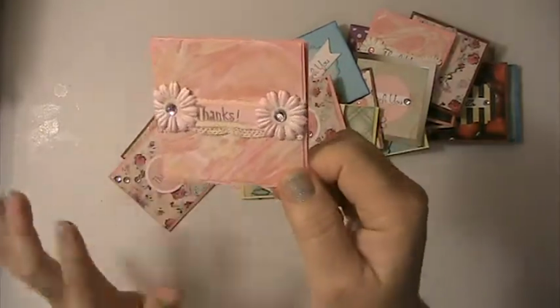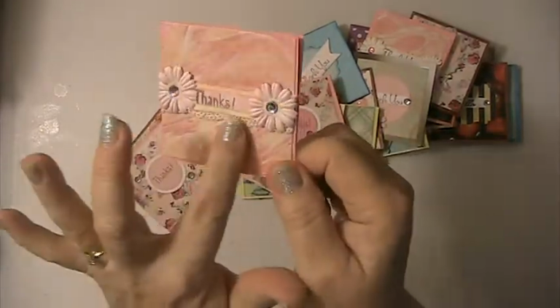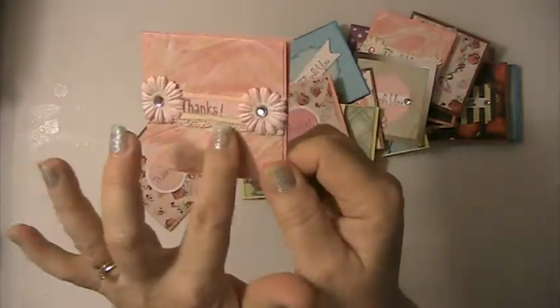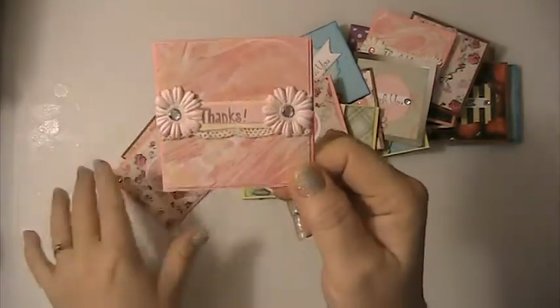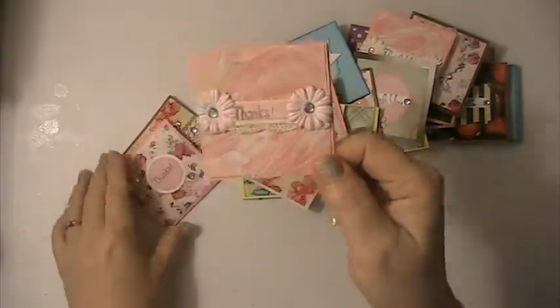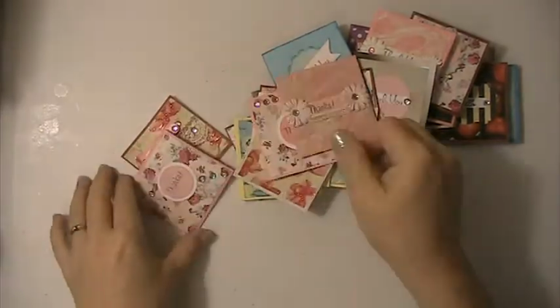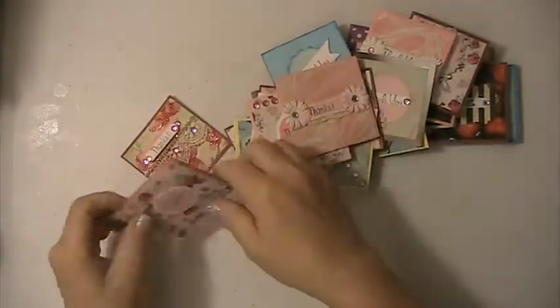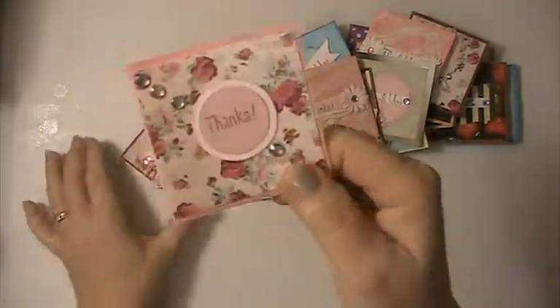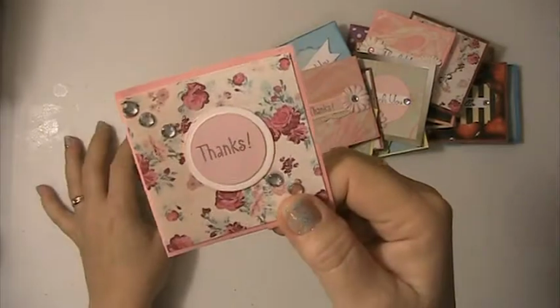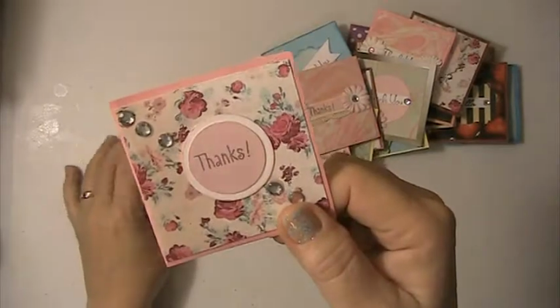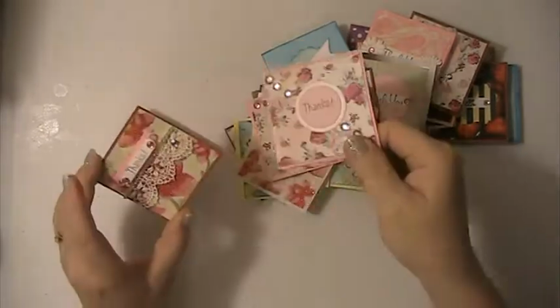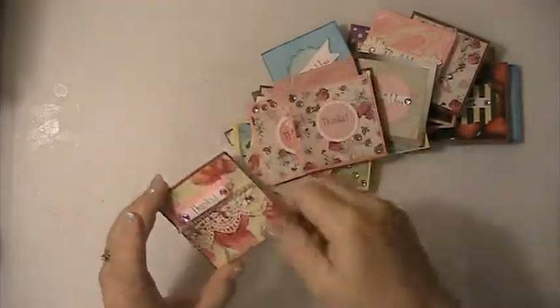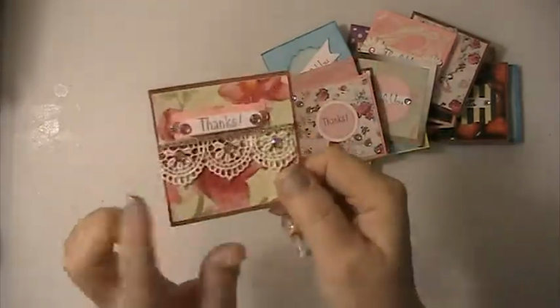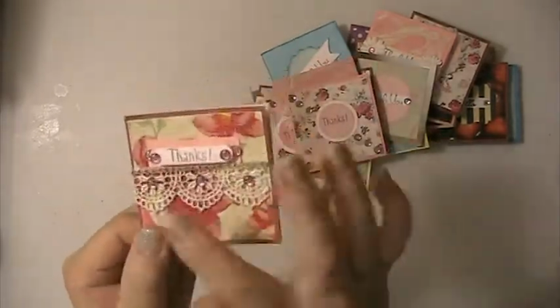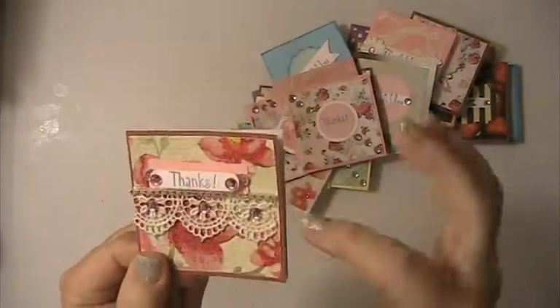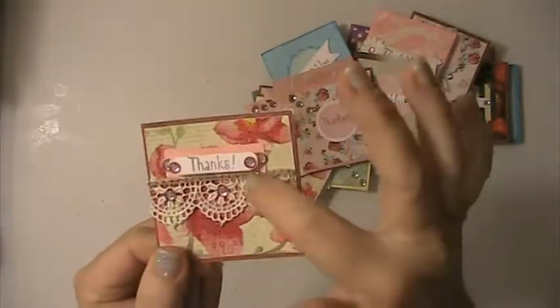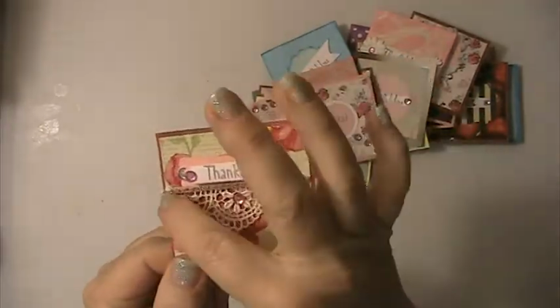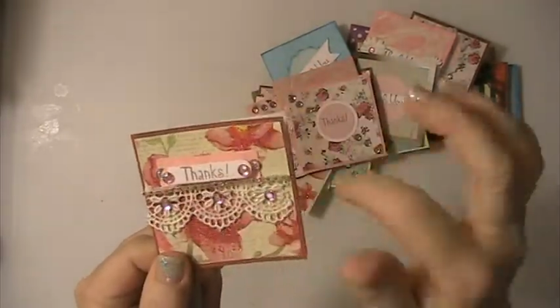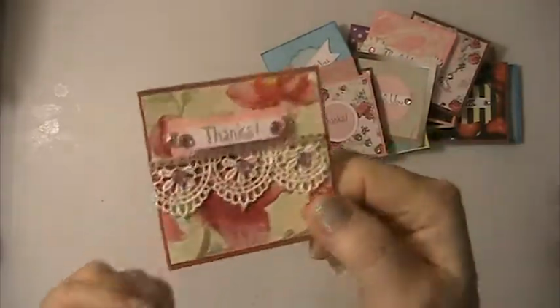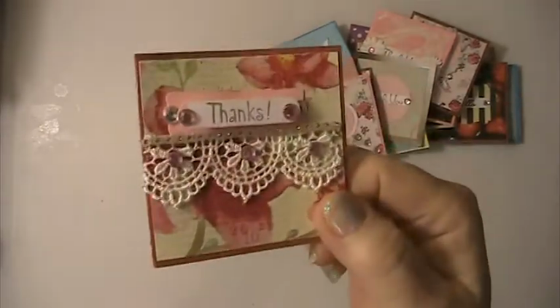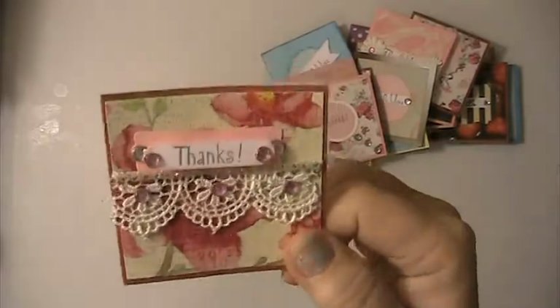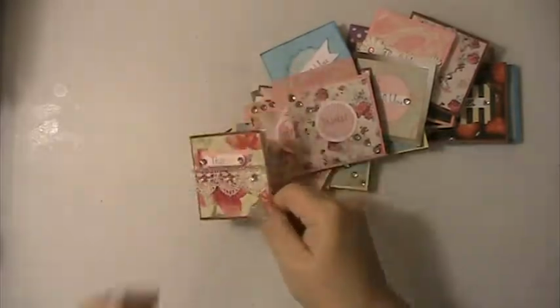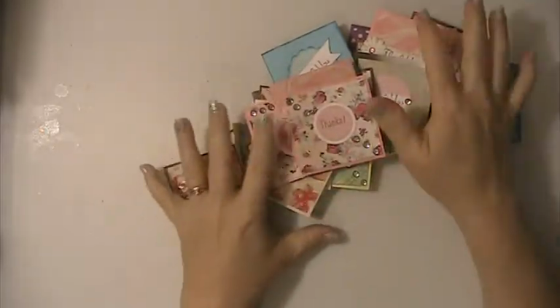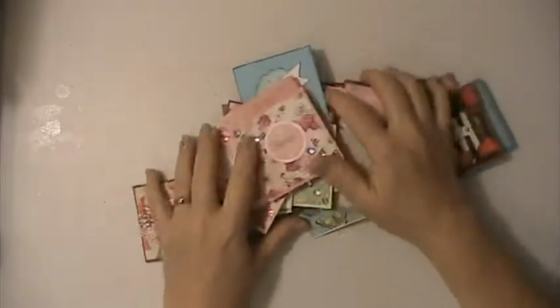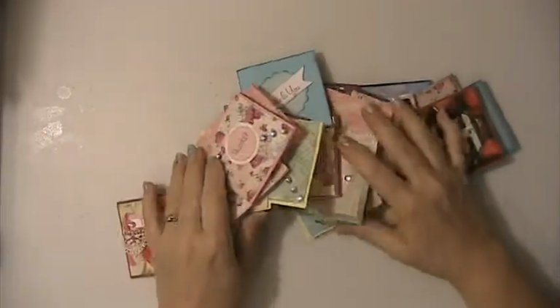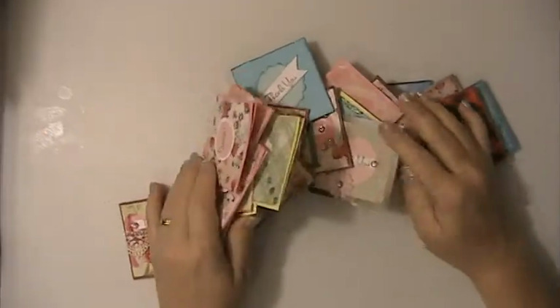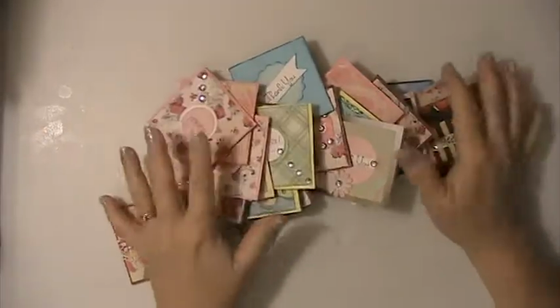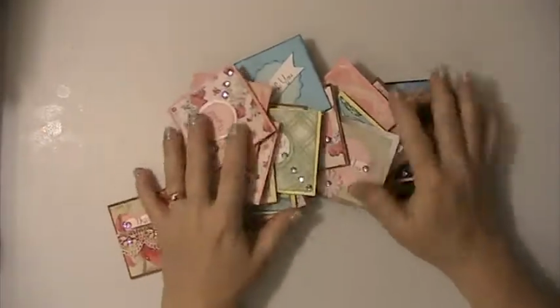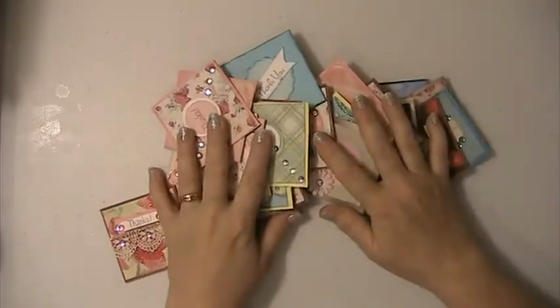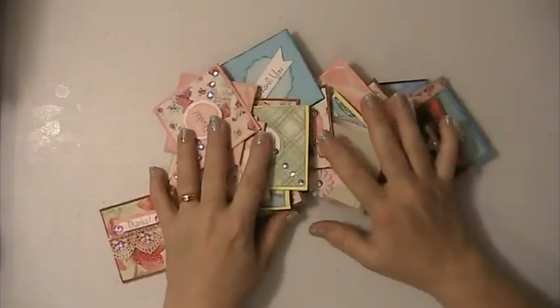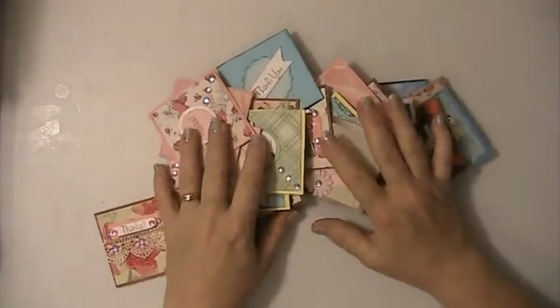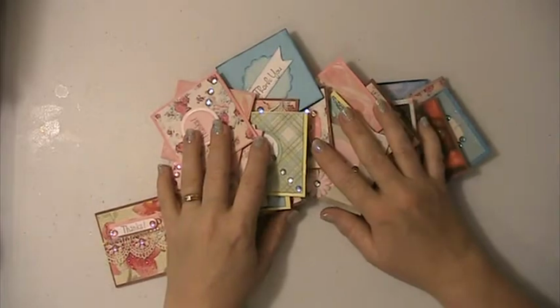This one has got some lace trim in the back. This one has got some lace trim and it's also got some bling on it.